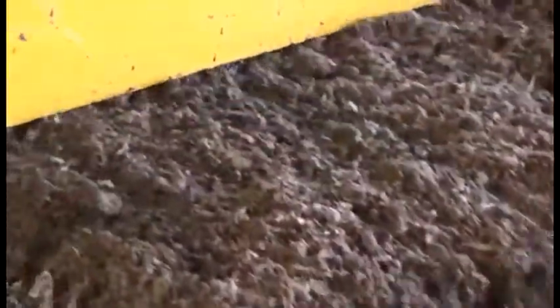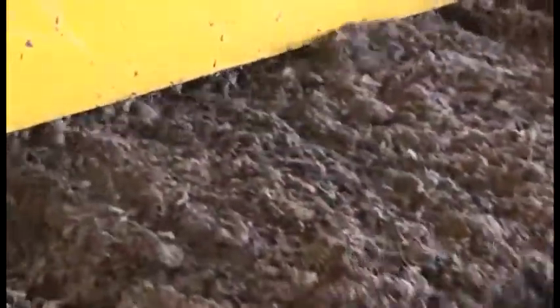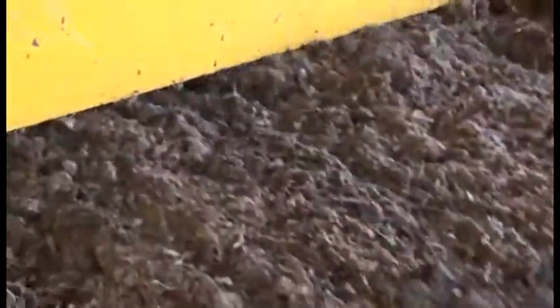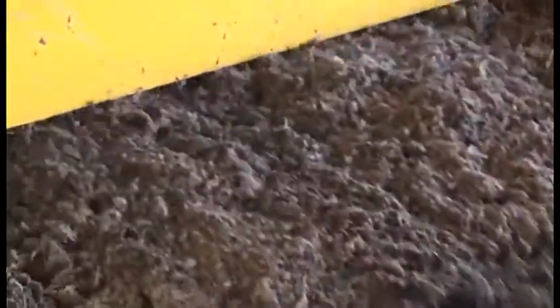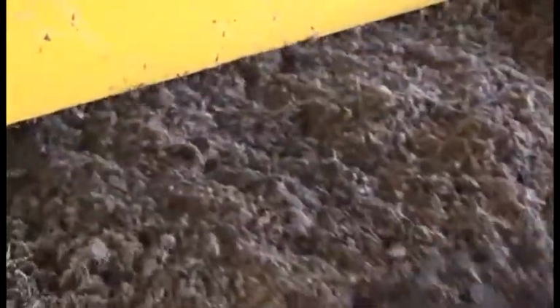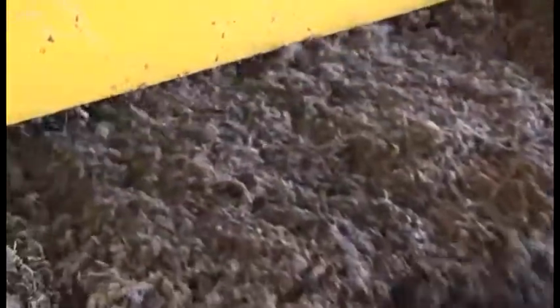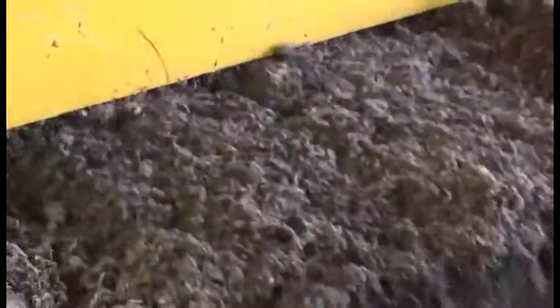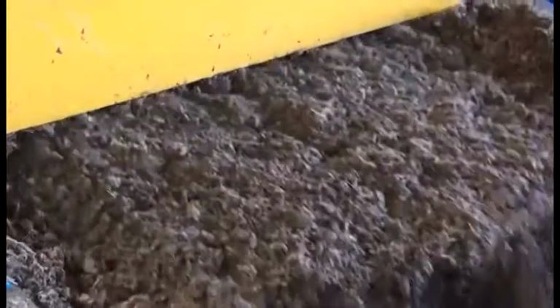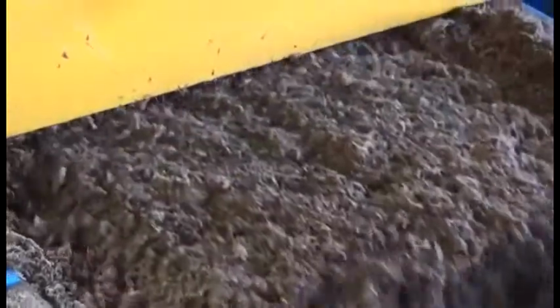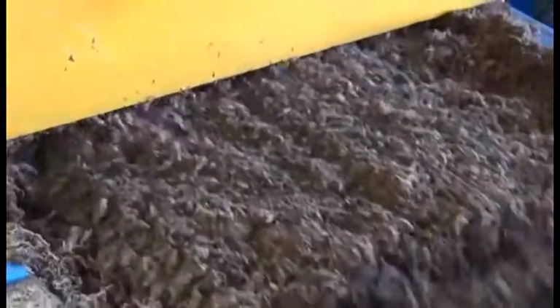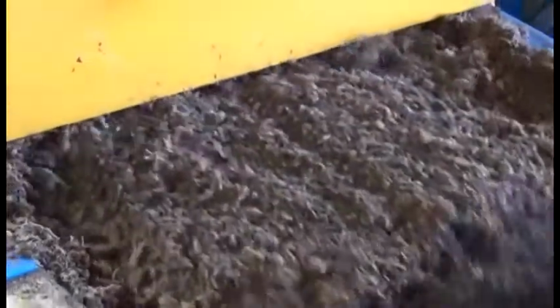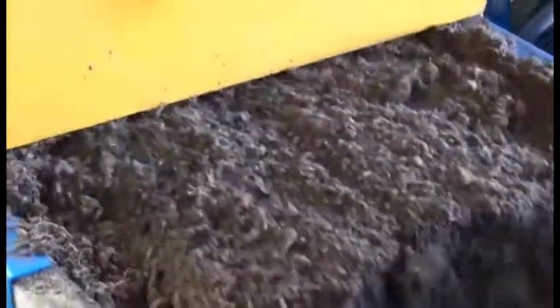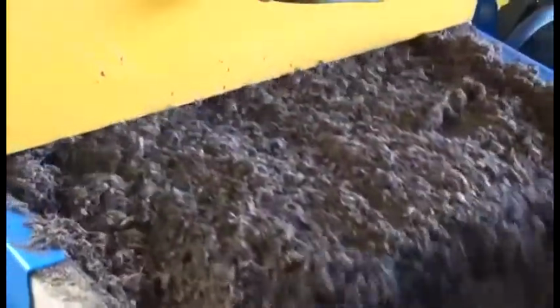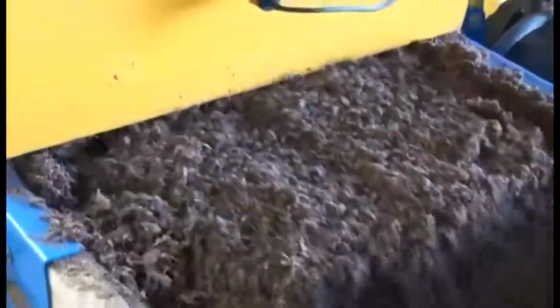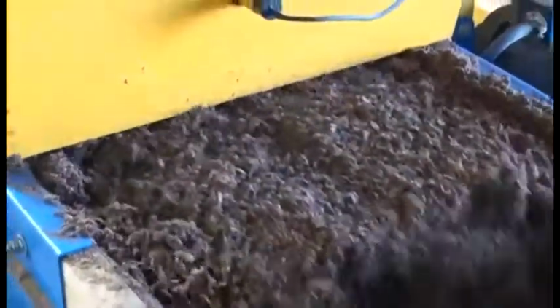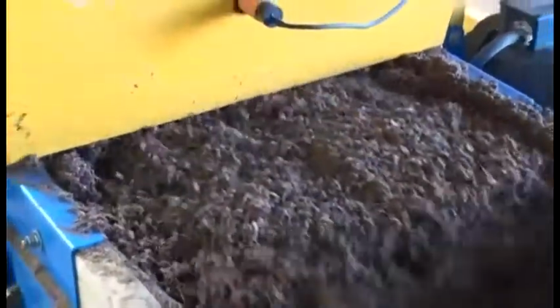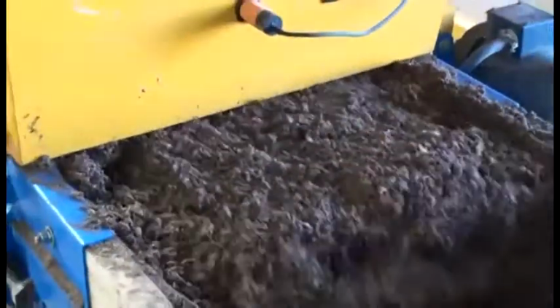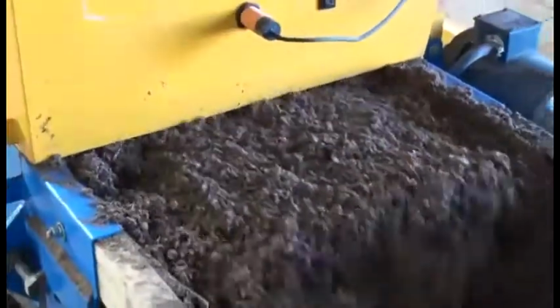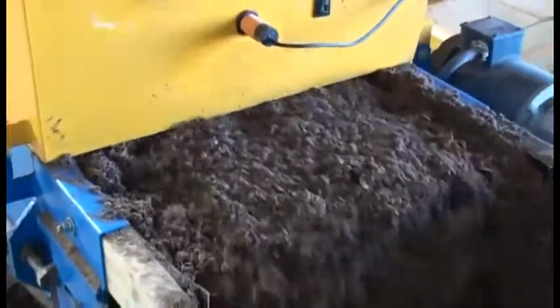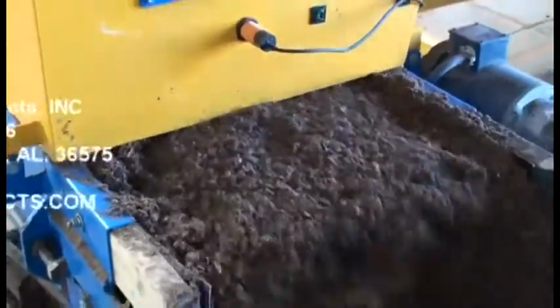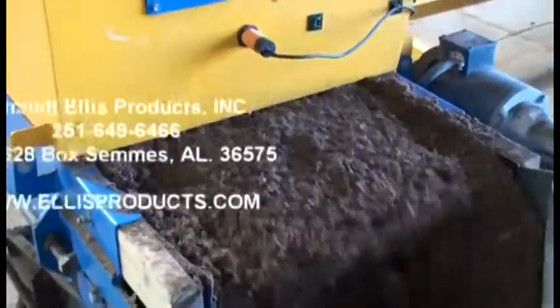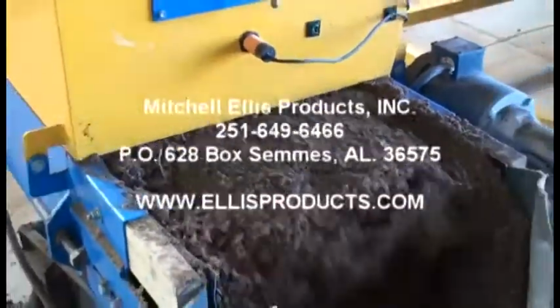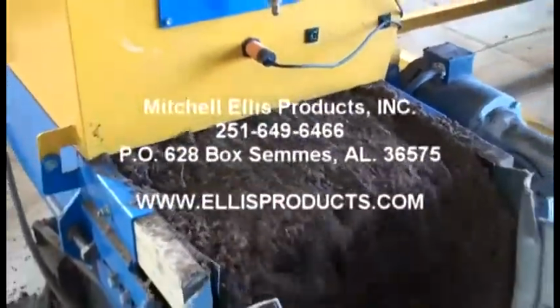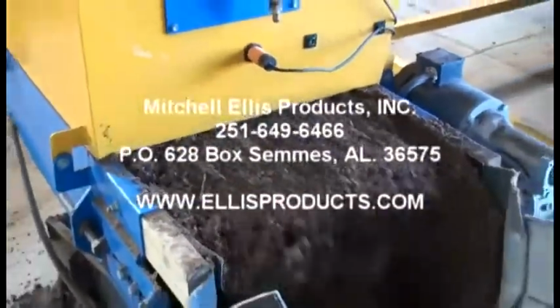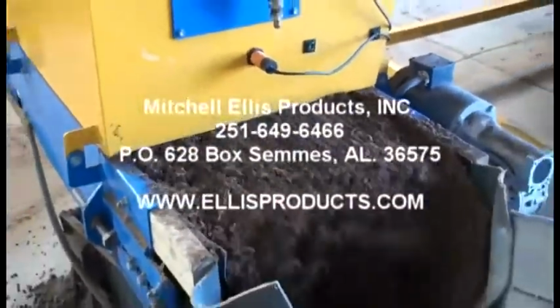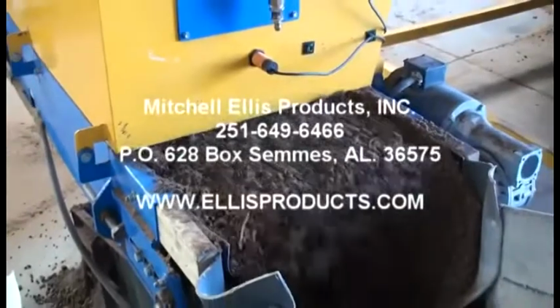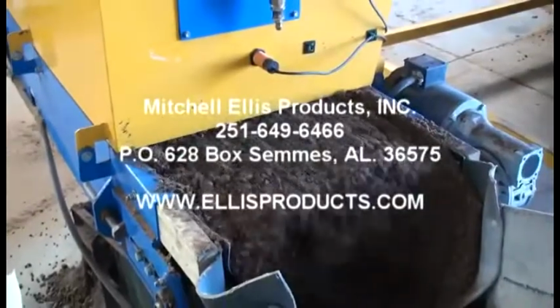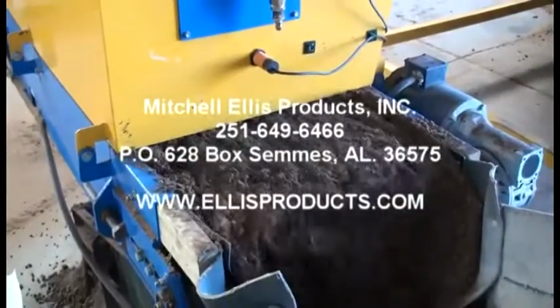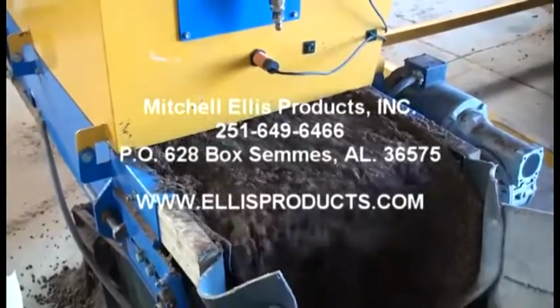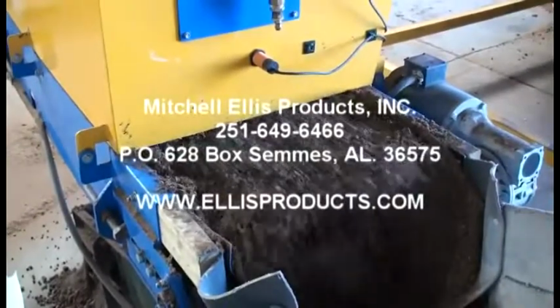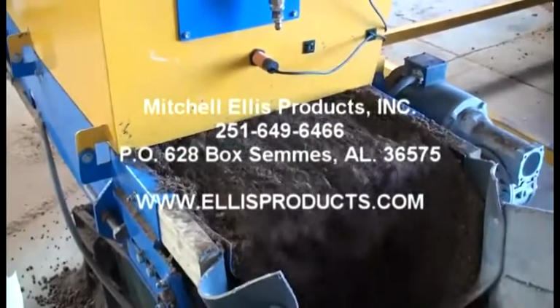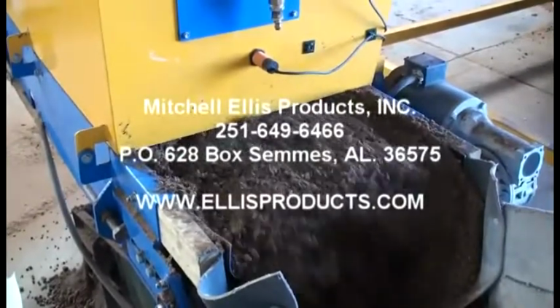So if you're really interested in a heavy duty peat busting type machine, just give us a call at 251-649-6466.